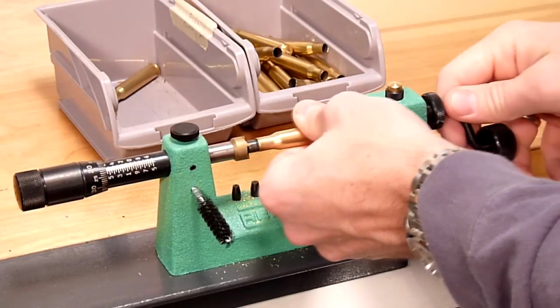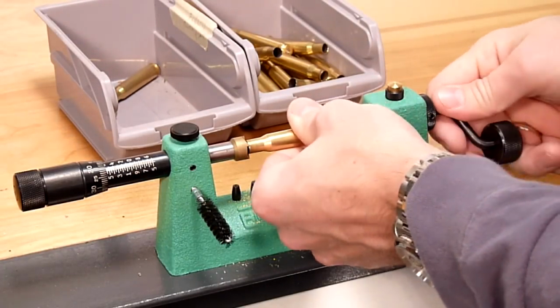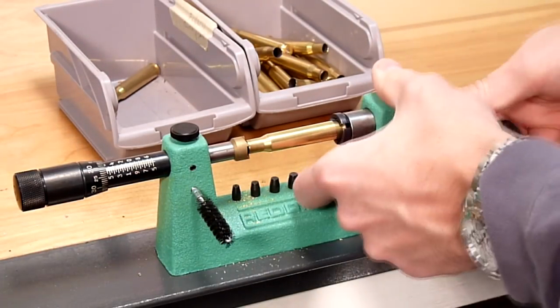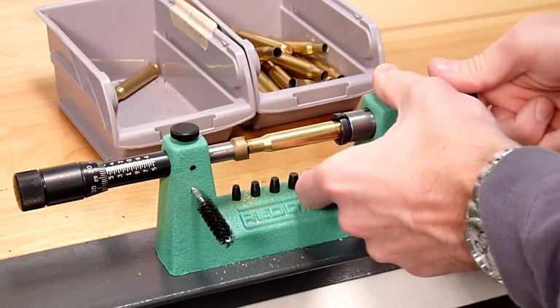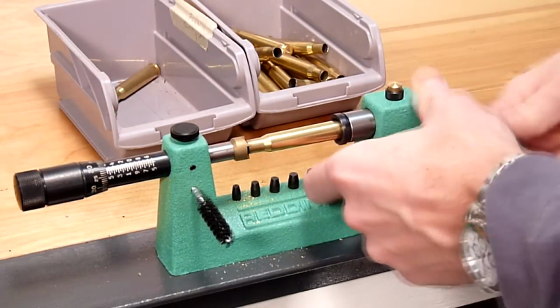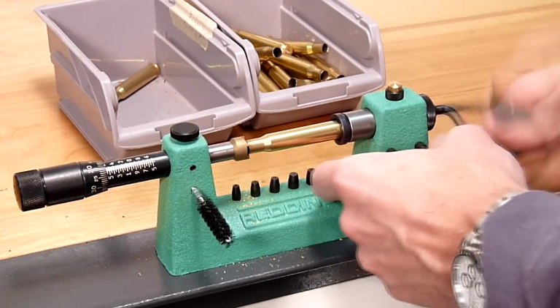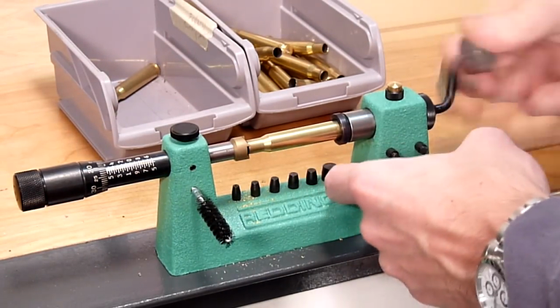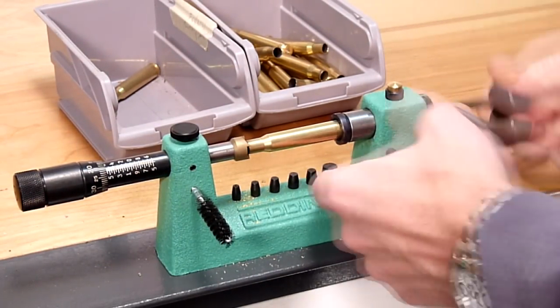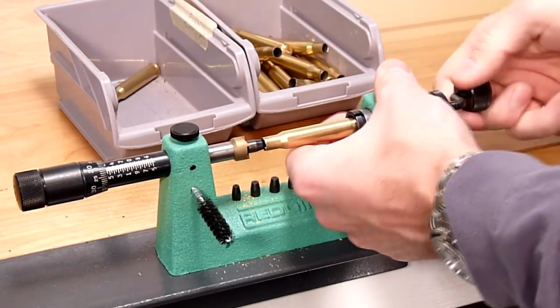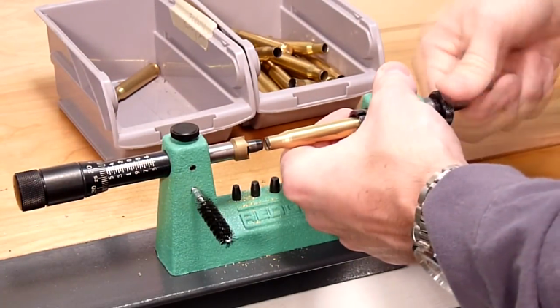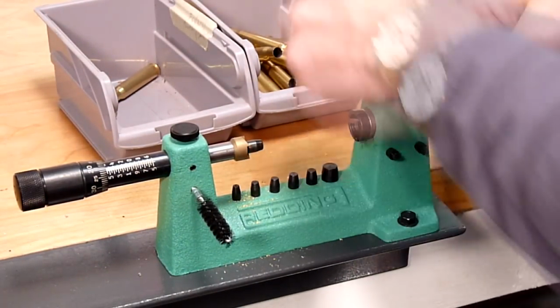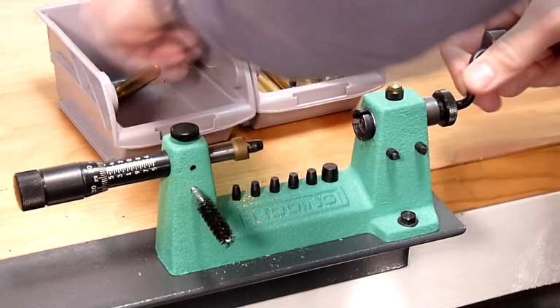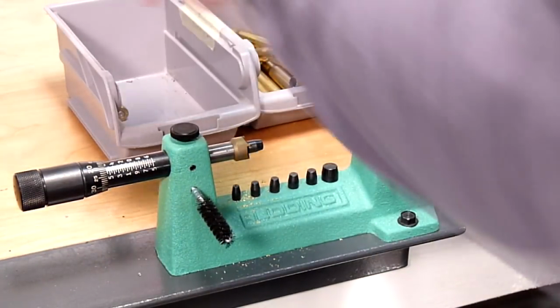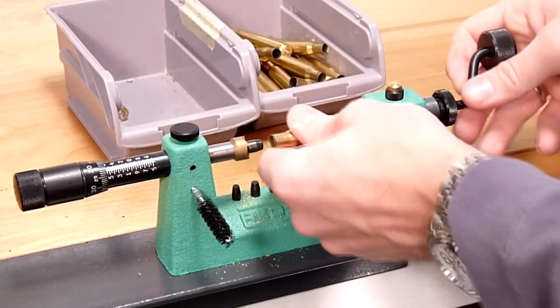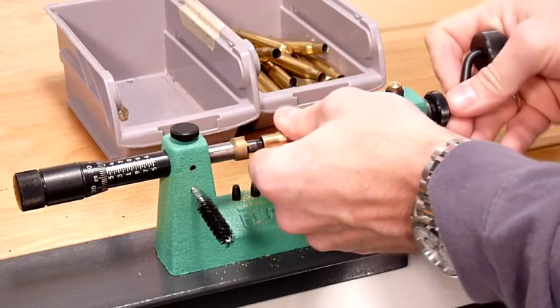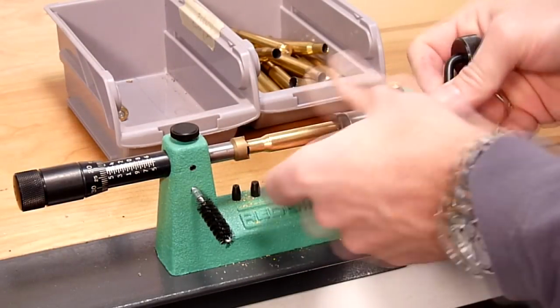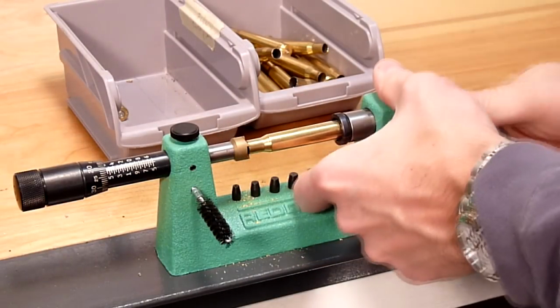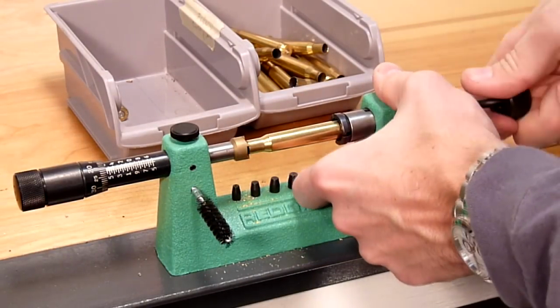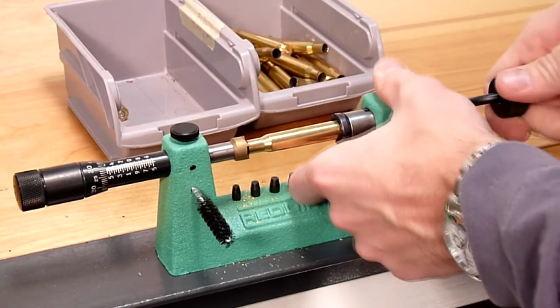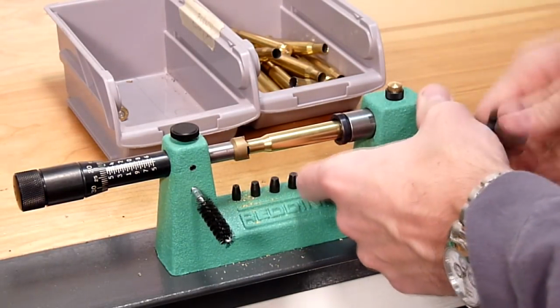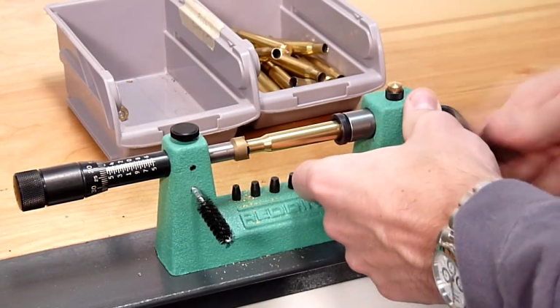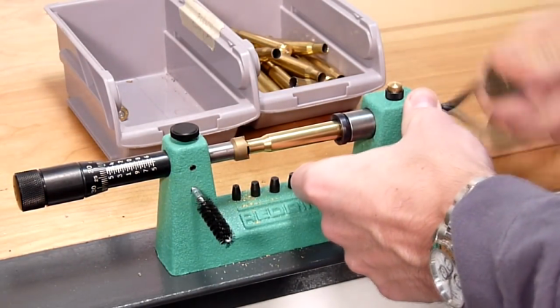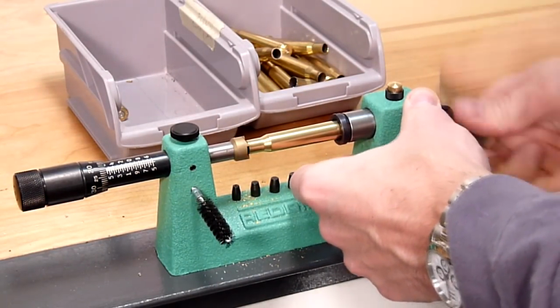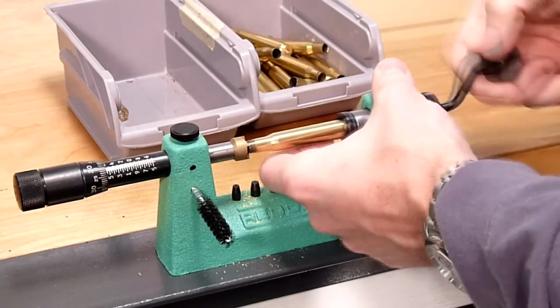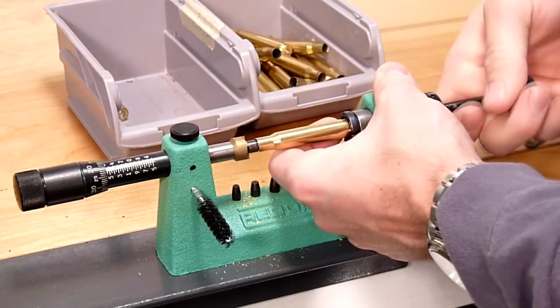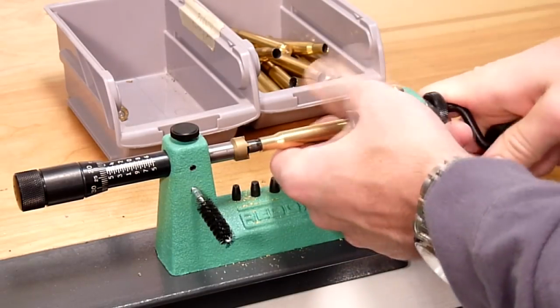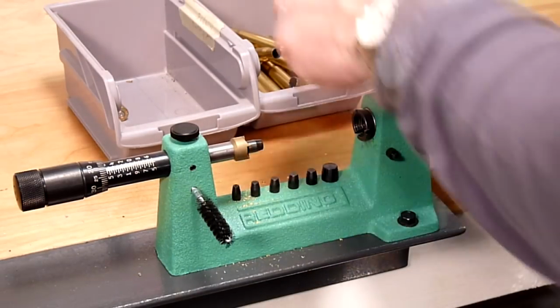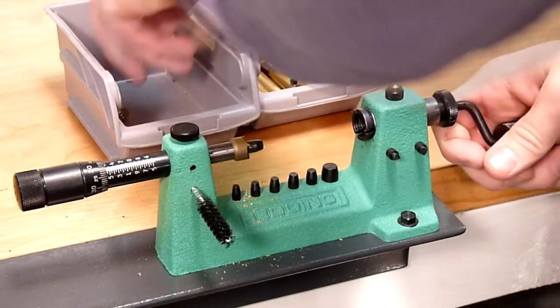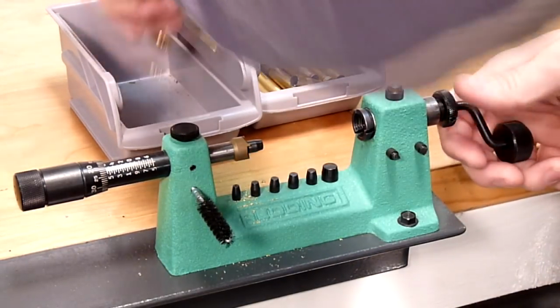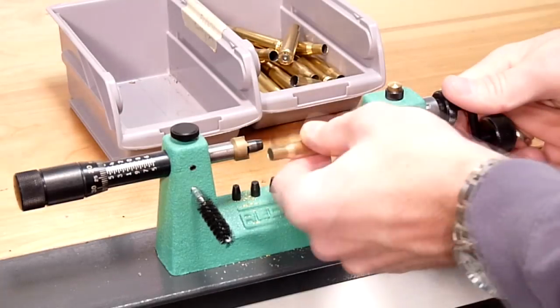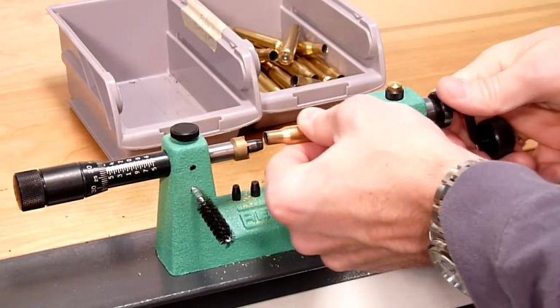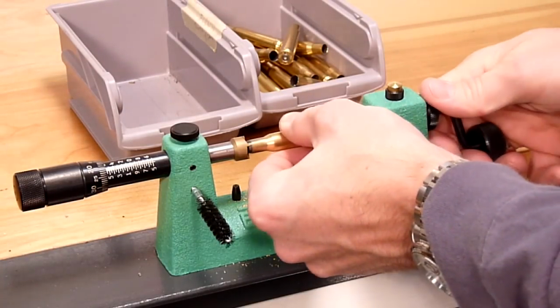We can really process quite a bit of brass in a very short period of time with this particular setup. And it's very precise — trimming the brass, not the cutter — so we know that our case mouth is going to be perfectly square.